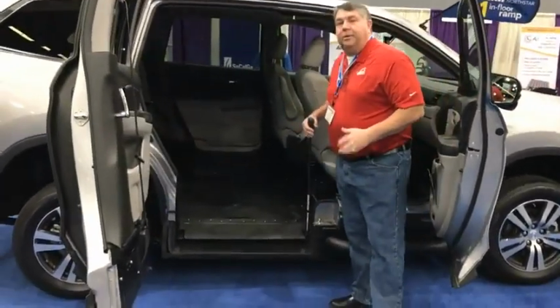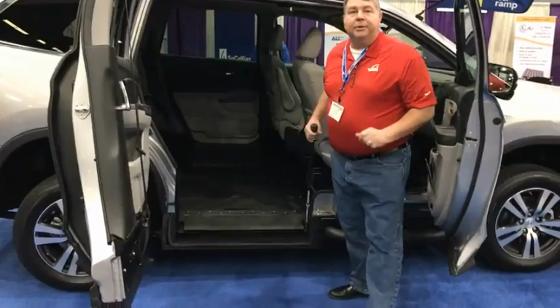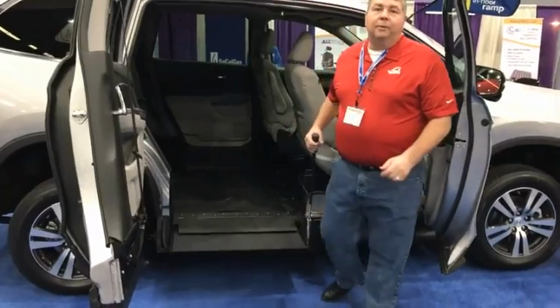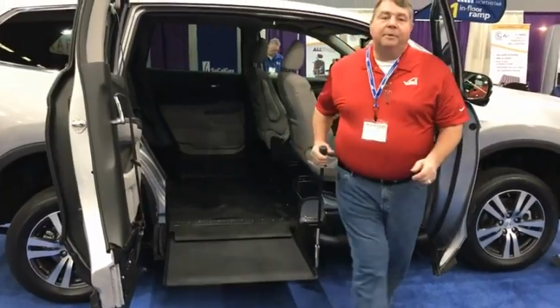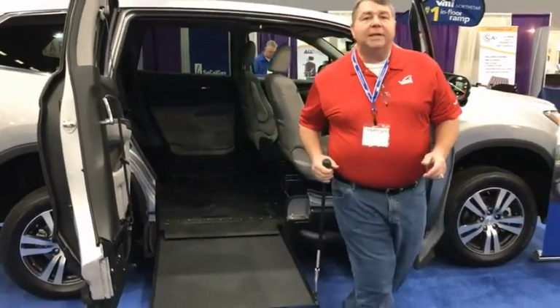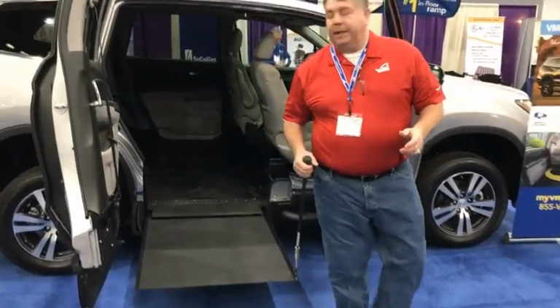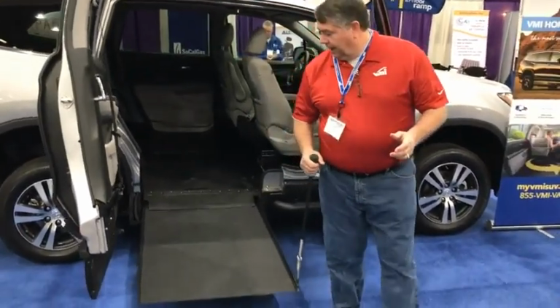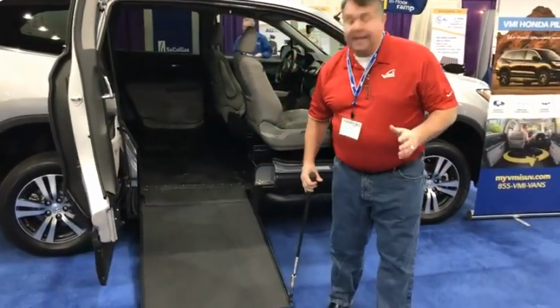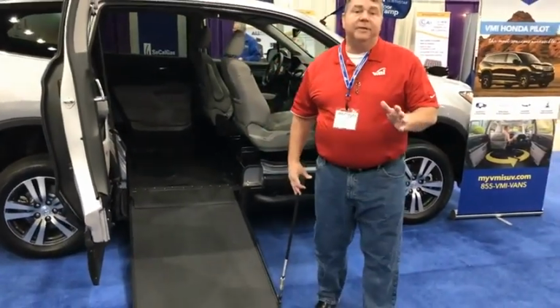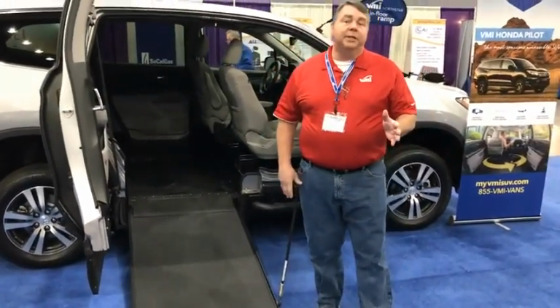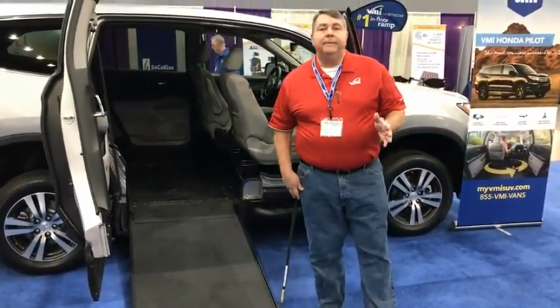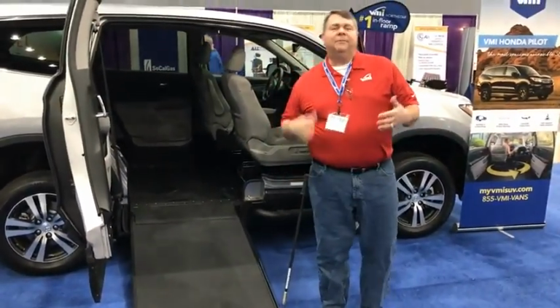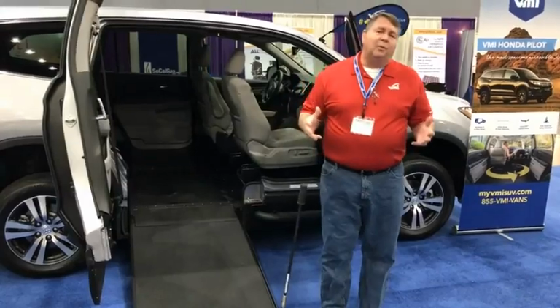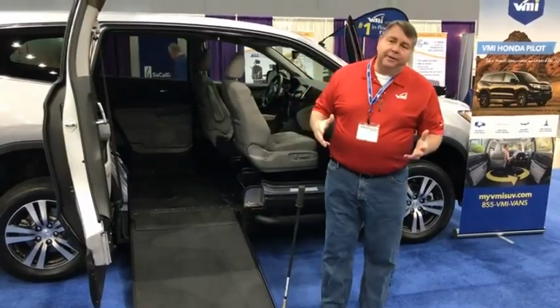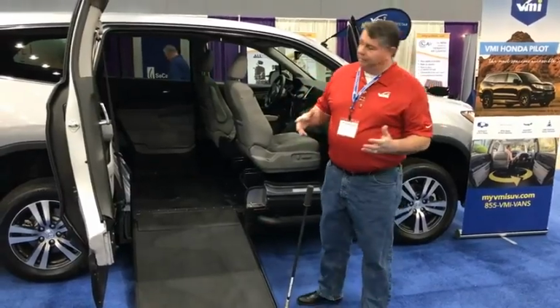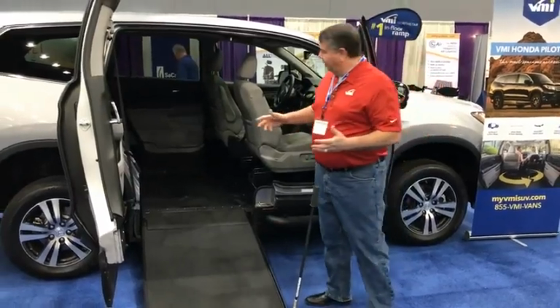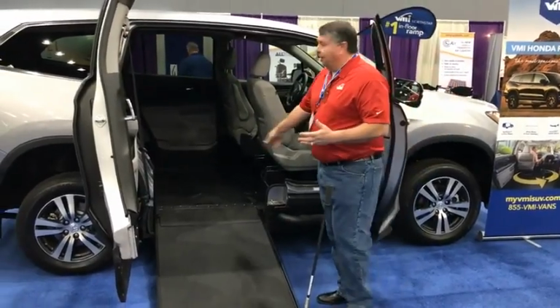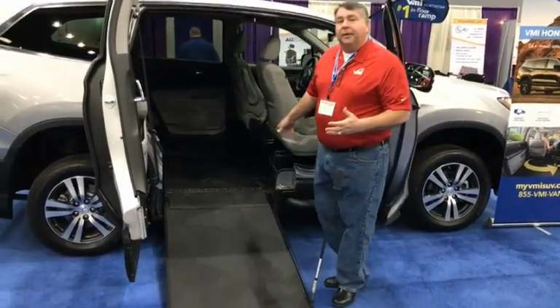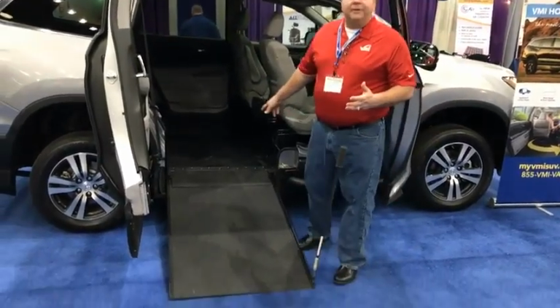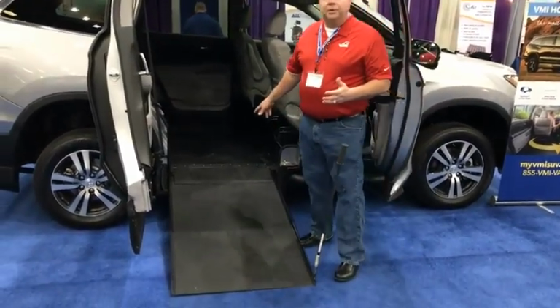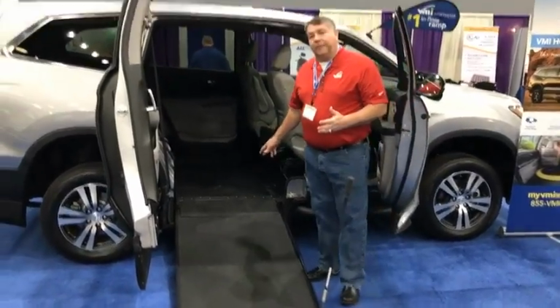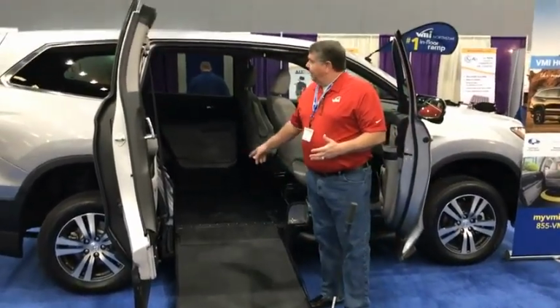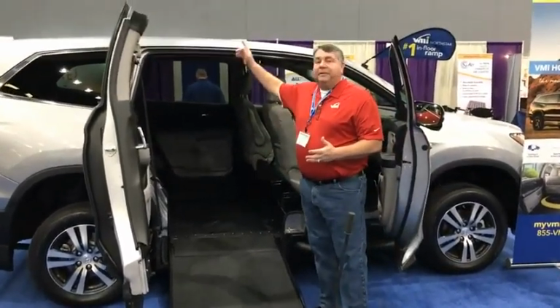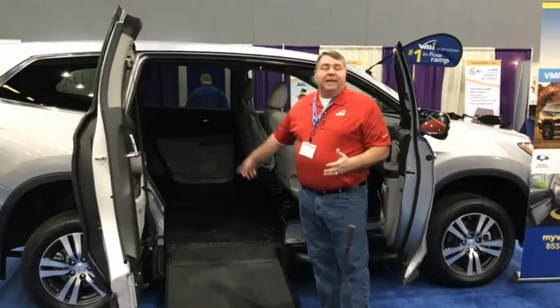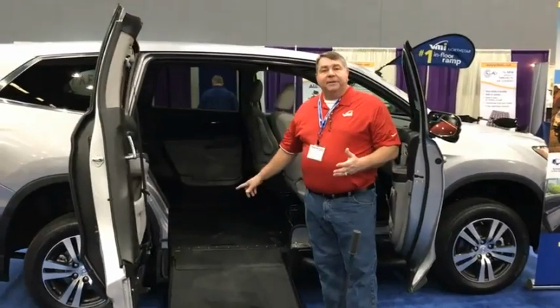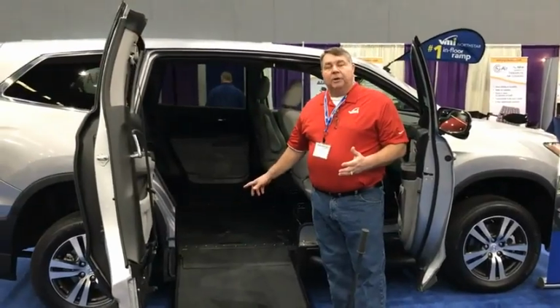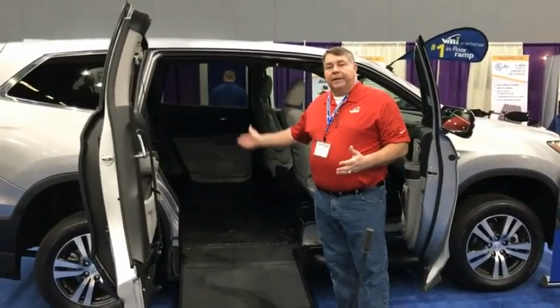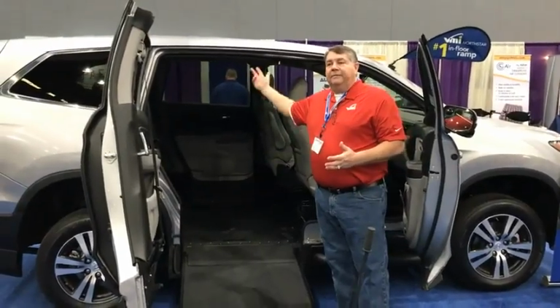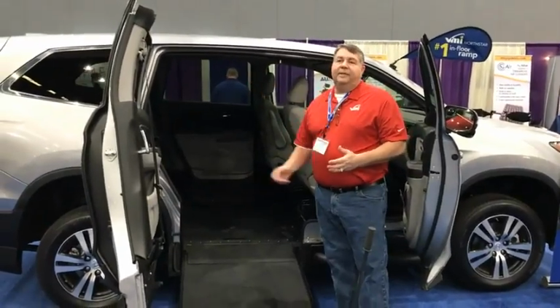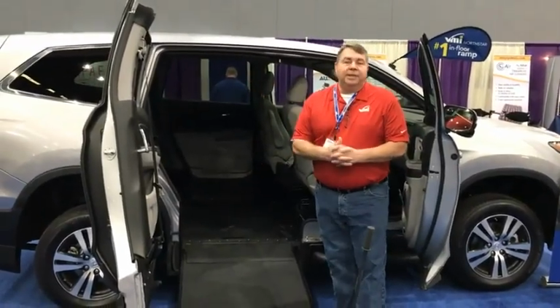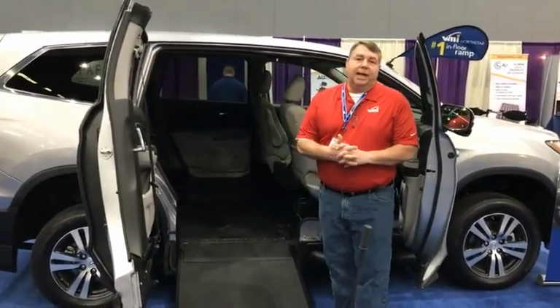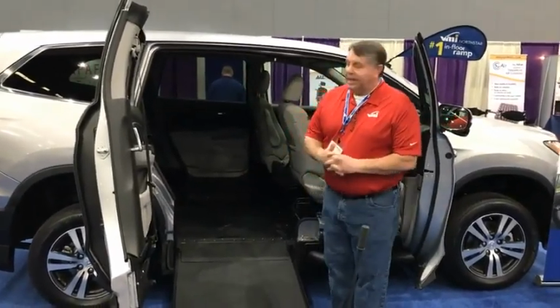The 32-inch wide RAM is the widest on any SUV in the industry — about 4 inches wider than the nearest competitor — with a 33.5-inch wide door opening, a 55.5-inch vertical opening, and 57 inches of inside space.